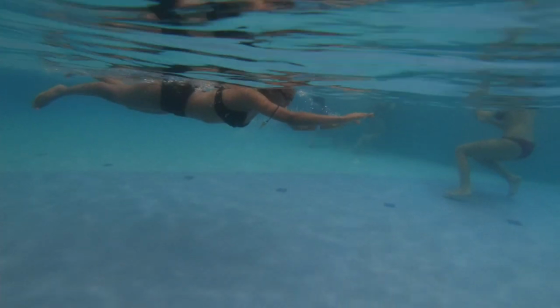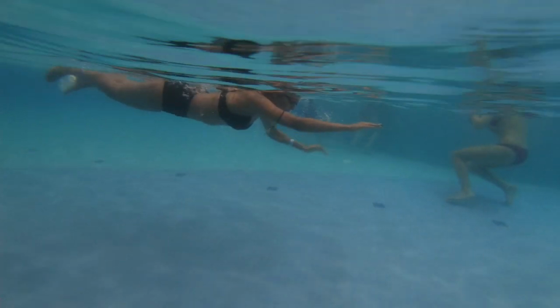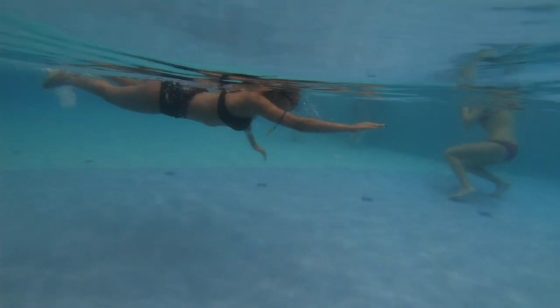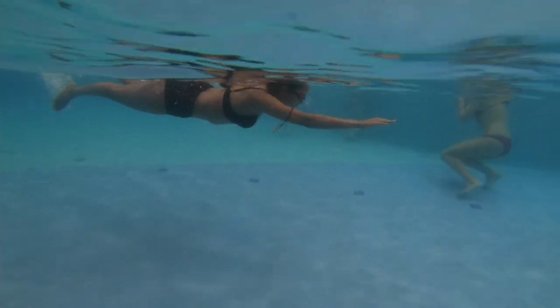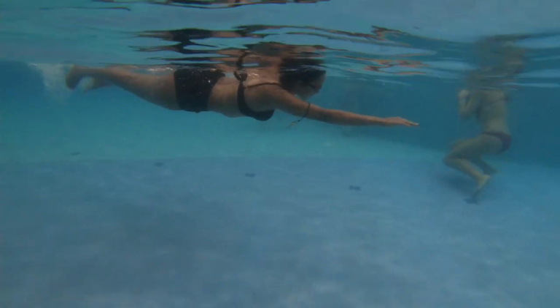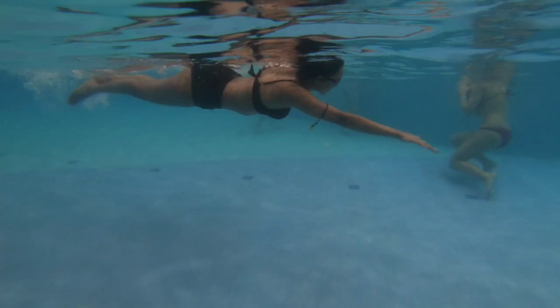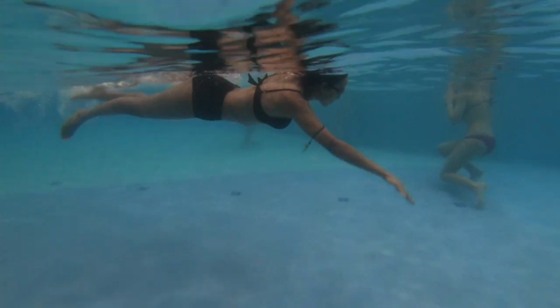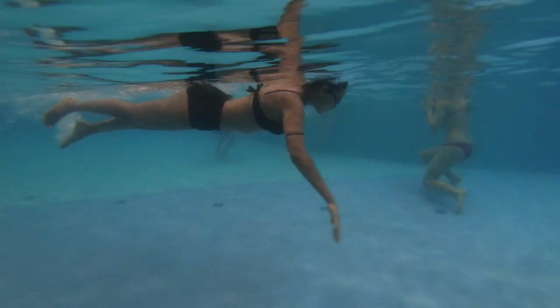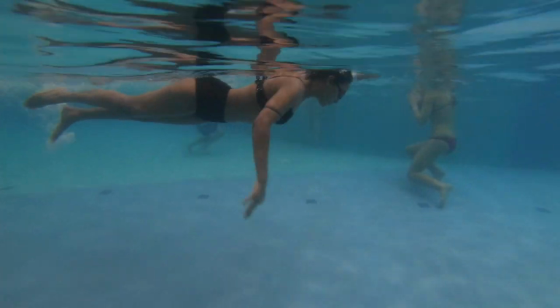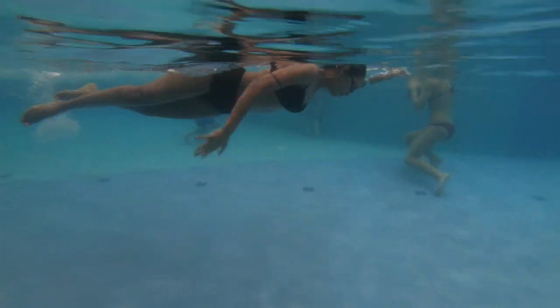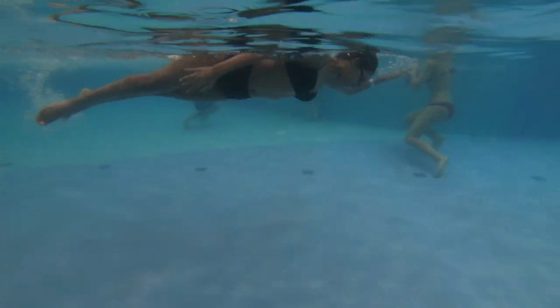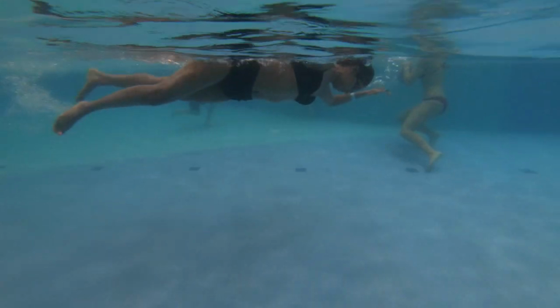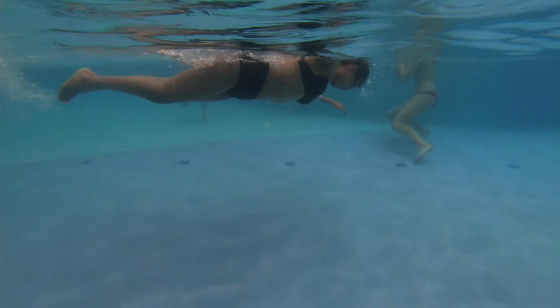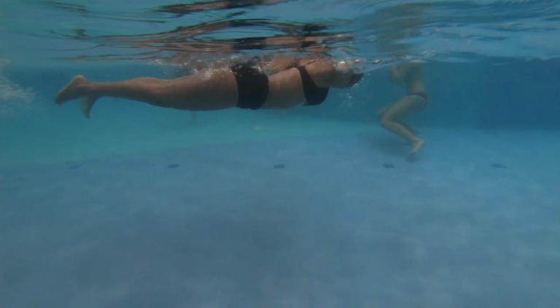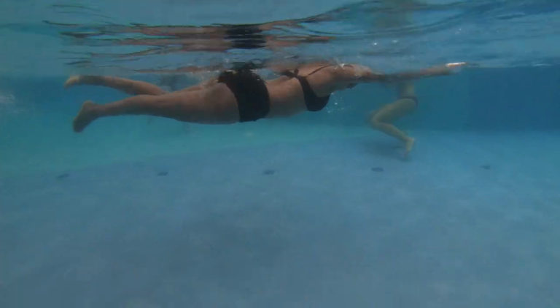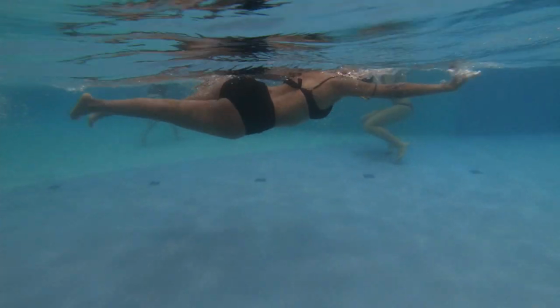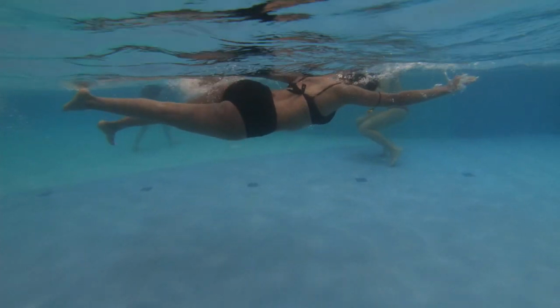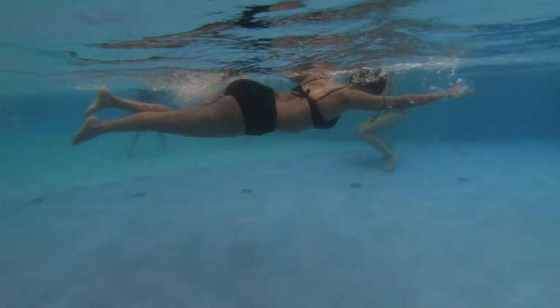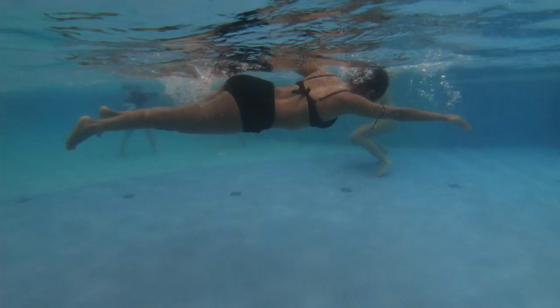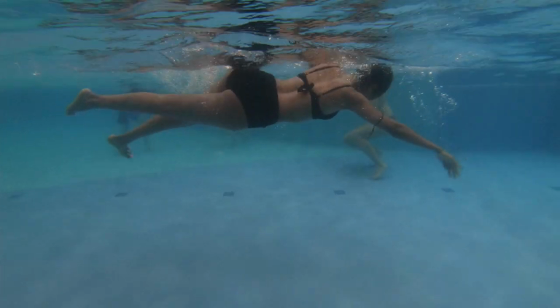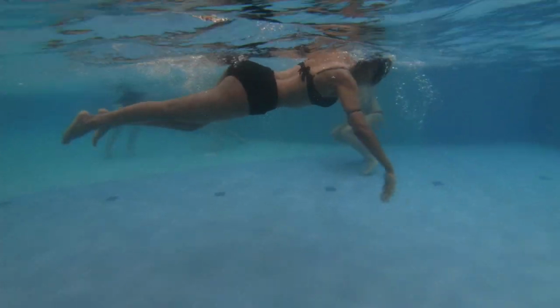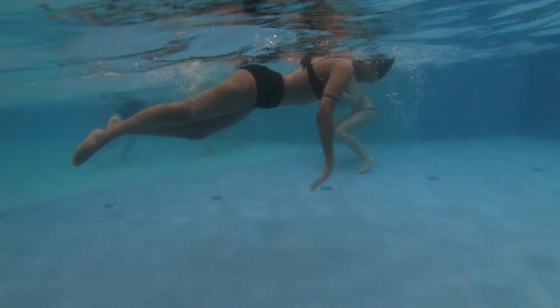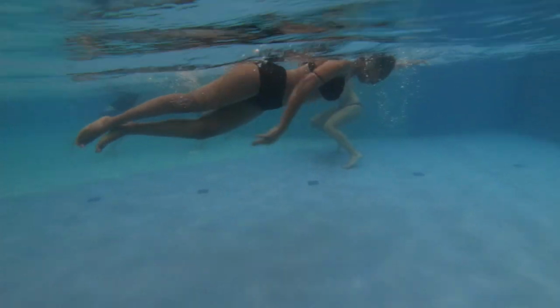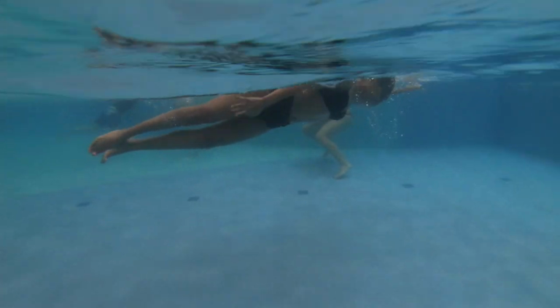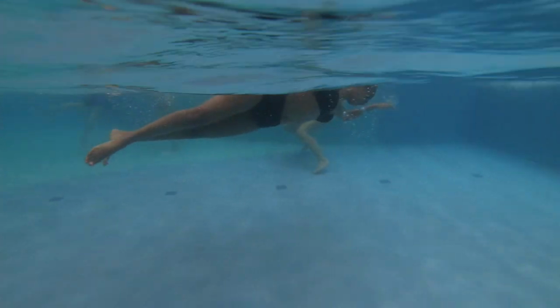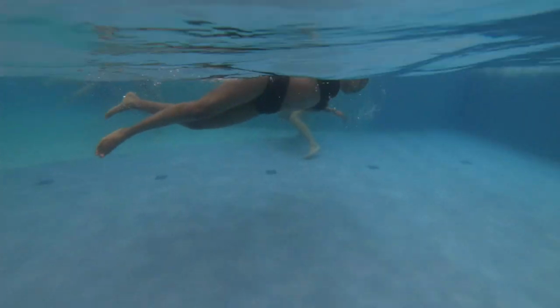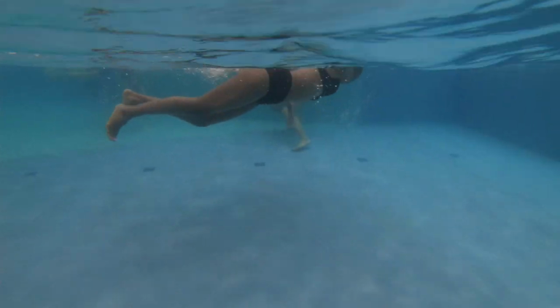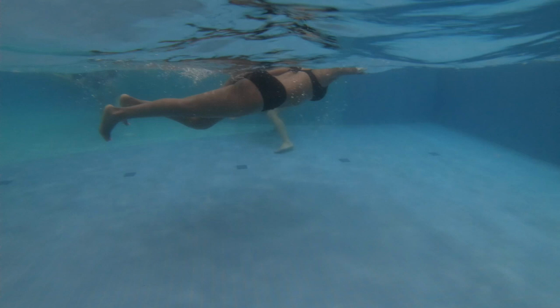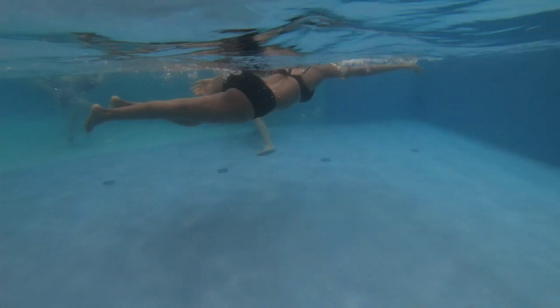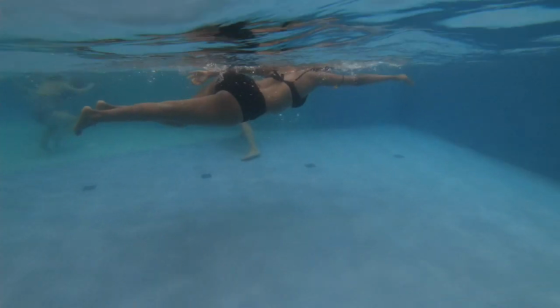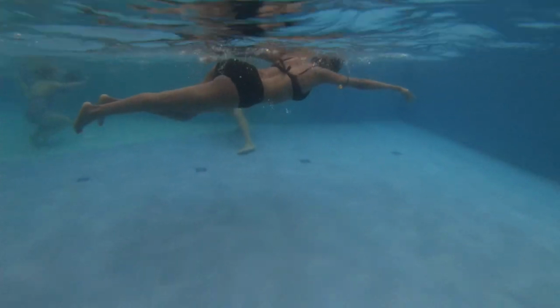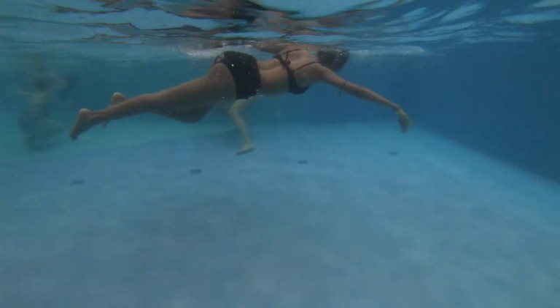Here we're working on a few strokes and trying to think: use the hips, get the hand in a little deeper, and a little bit of a kick.